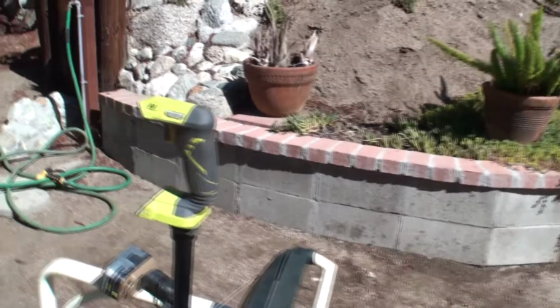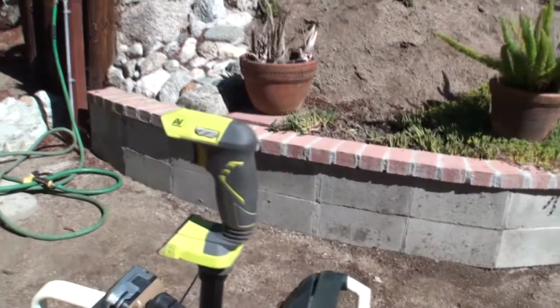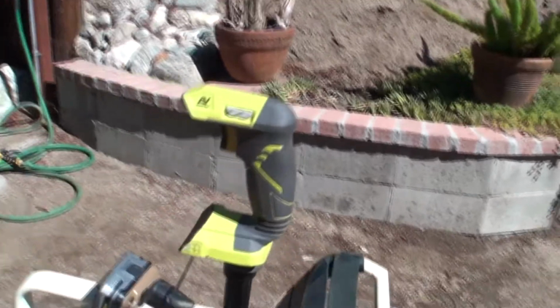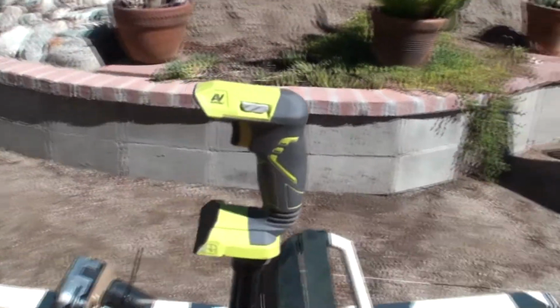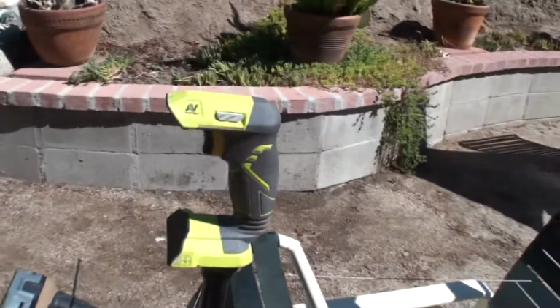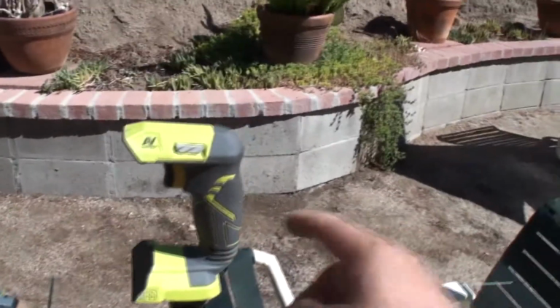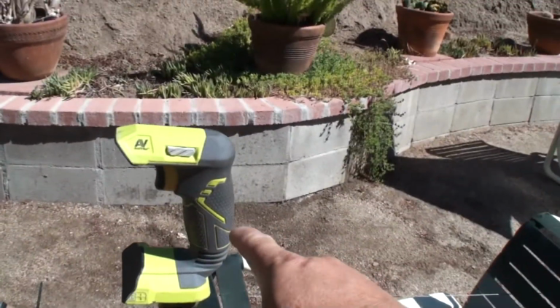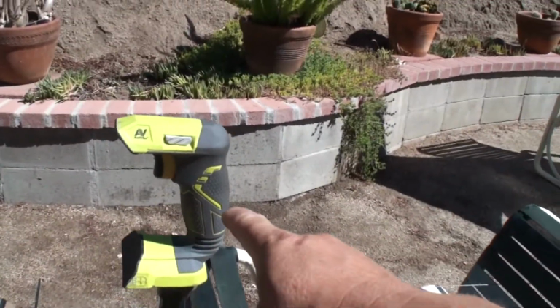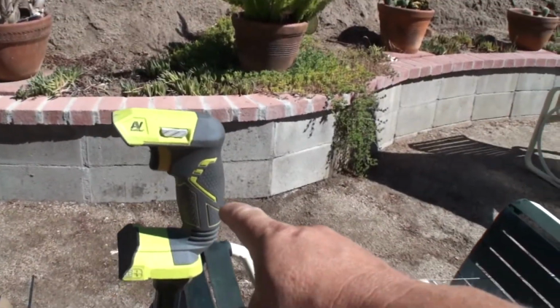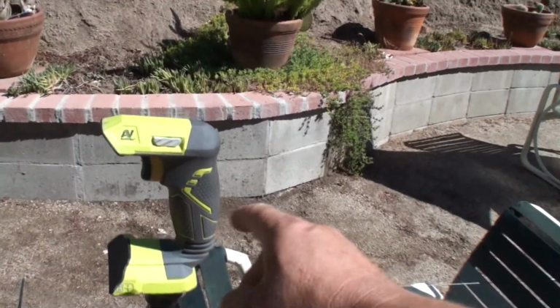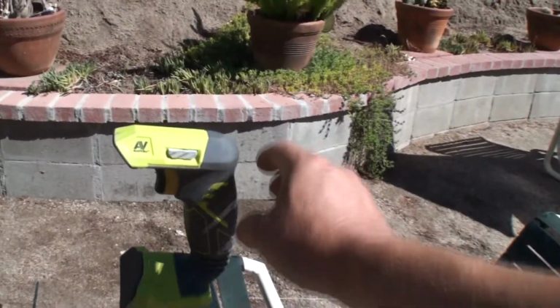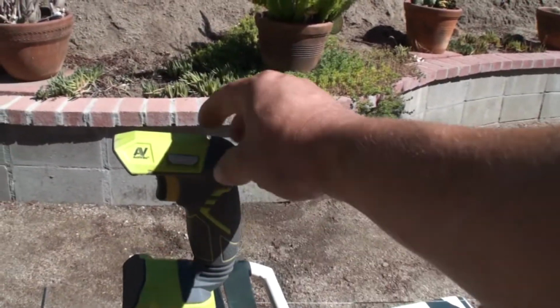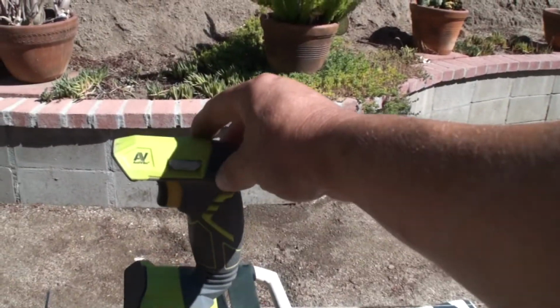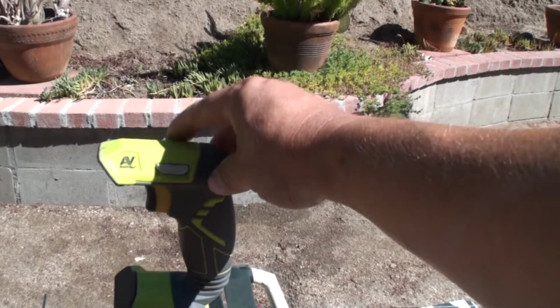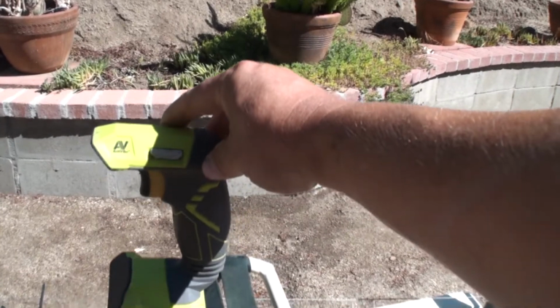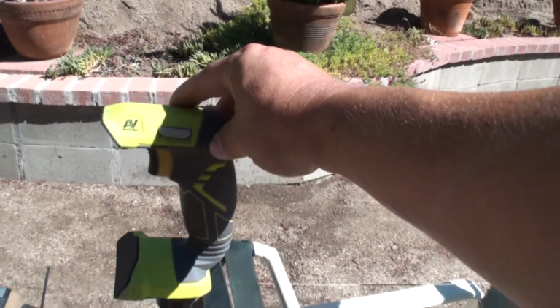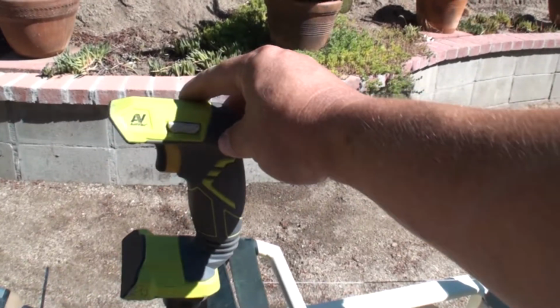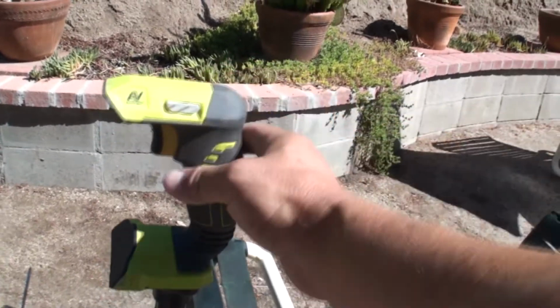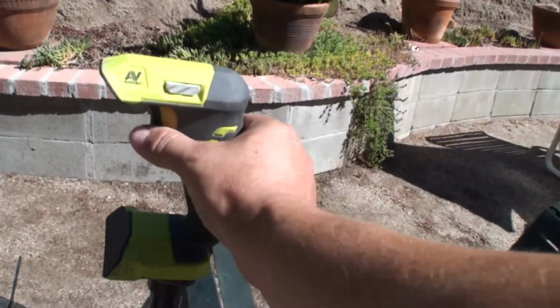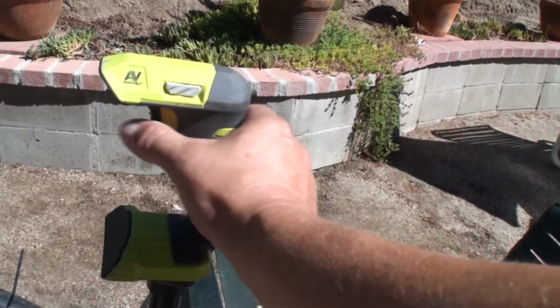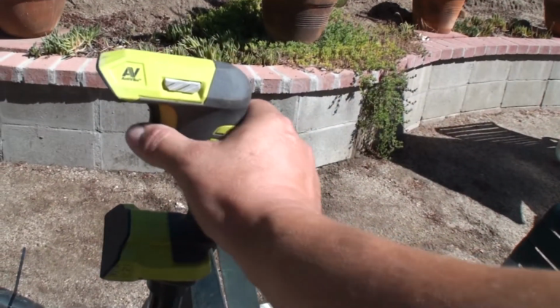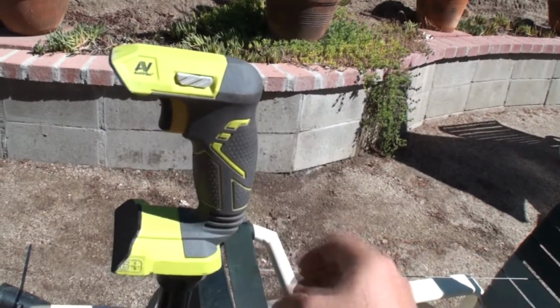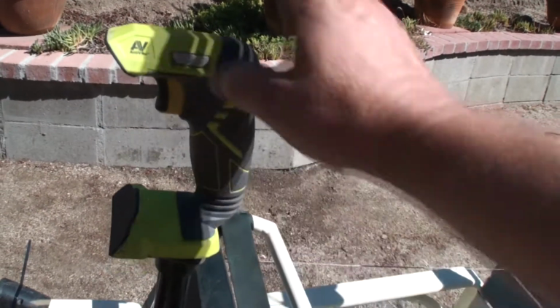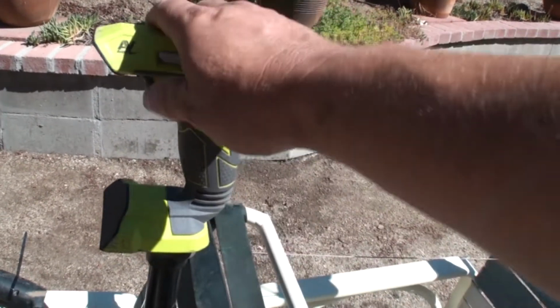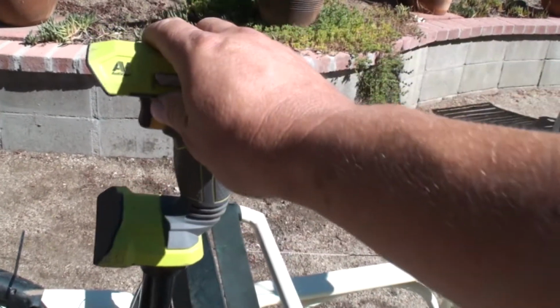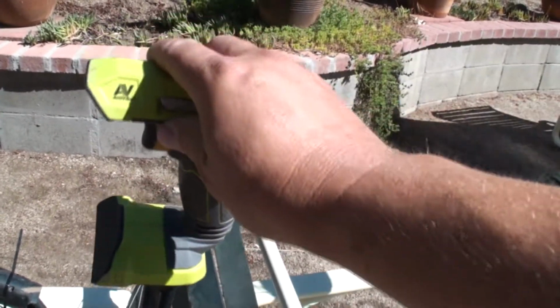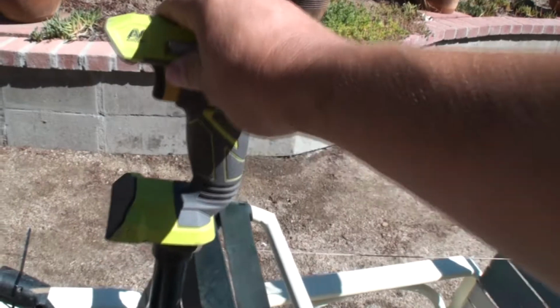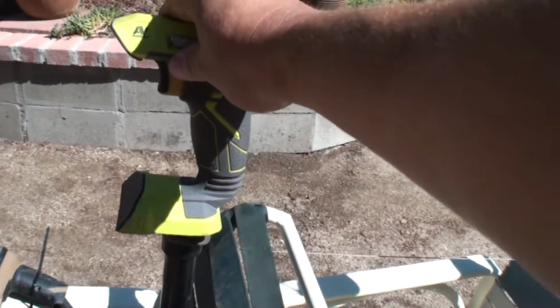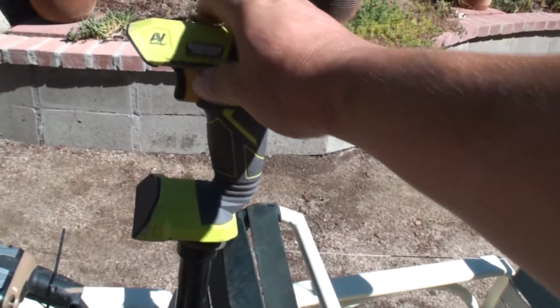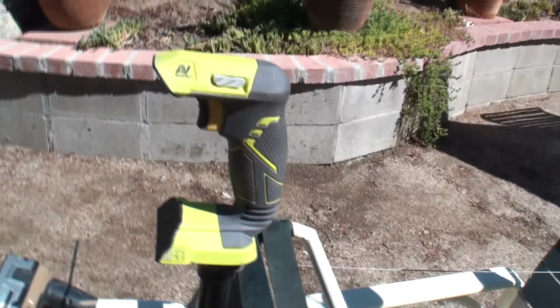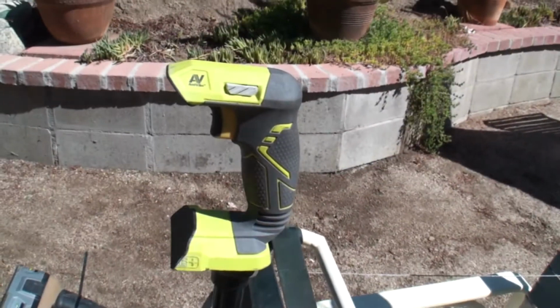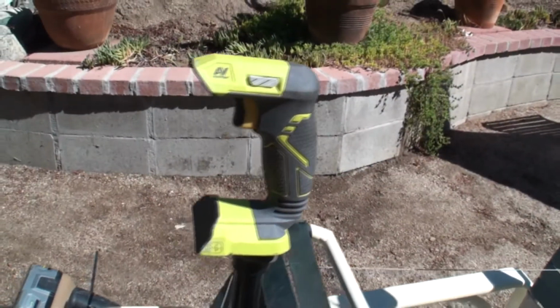Over here we have a joystick, and we've got a forward and reverse switch, a throttle trigger, and if you move this left and right it'll turn the motor.